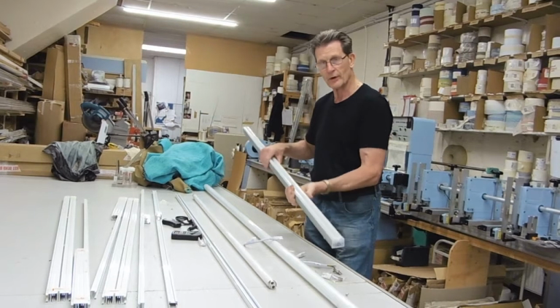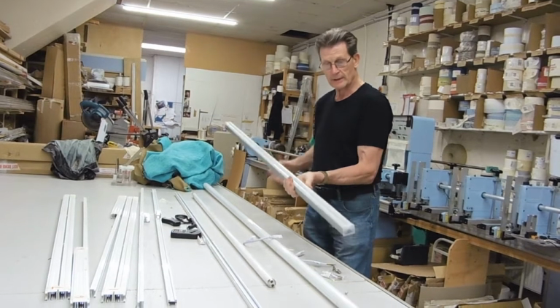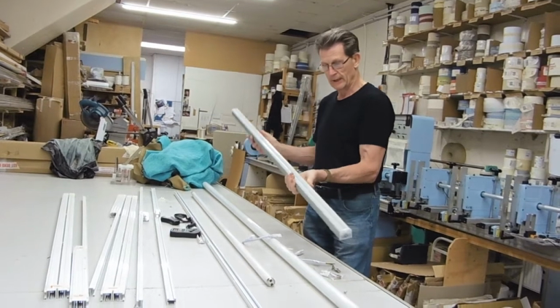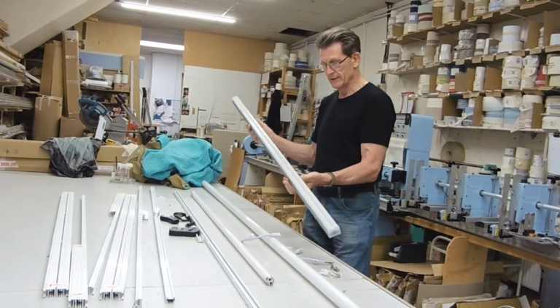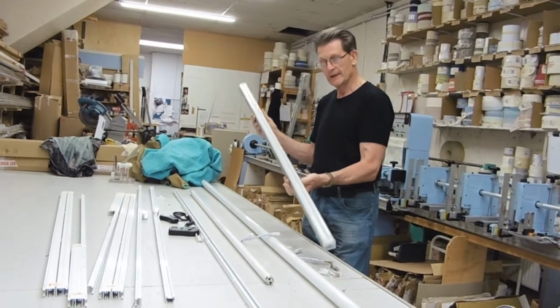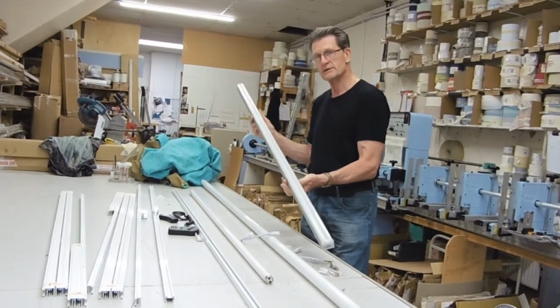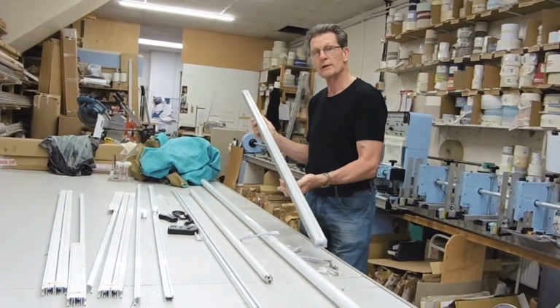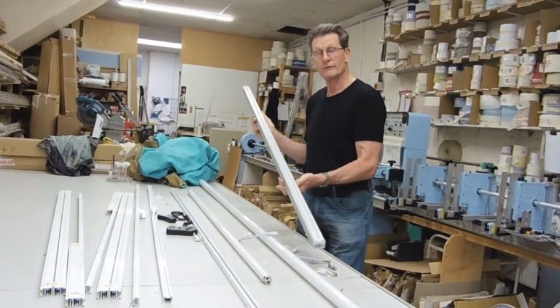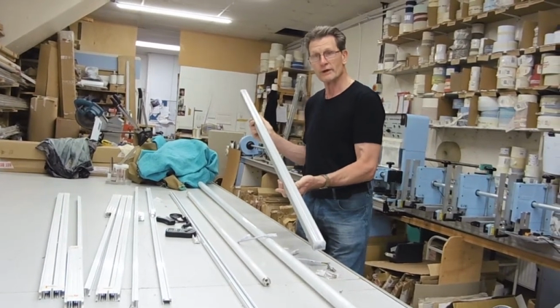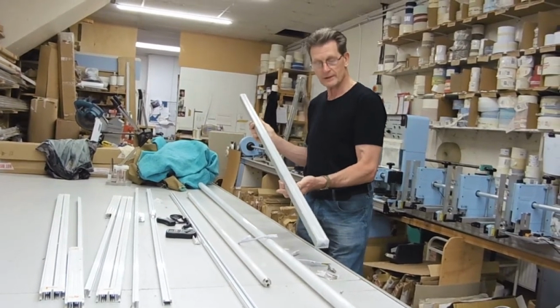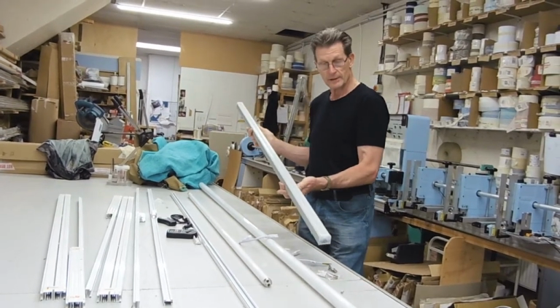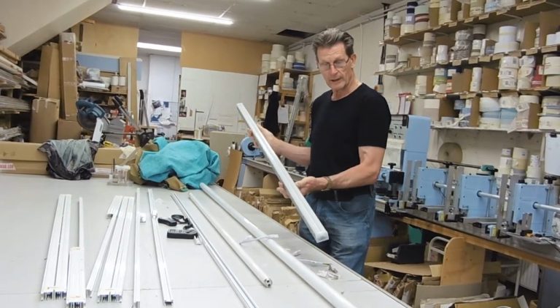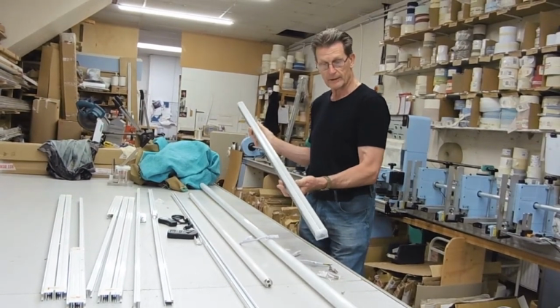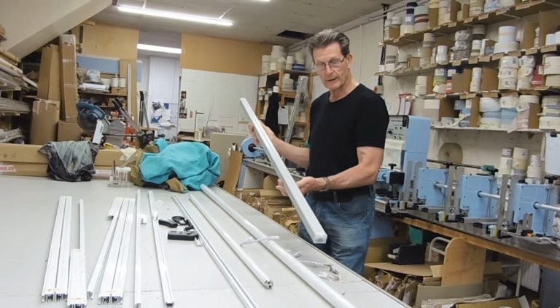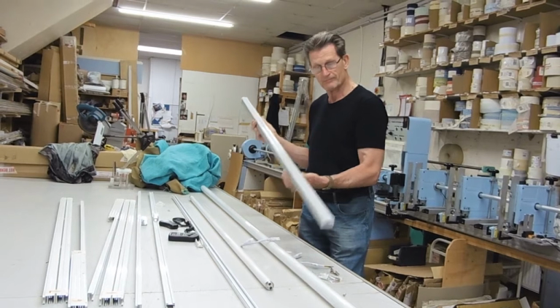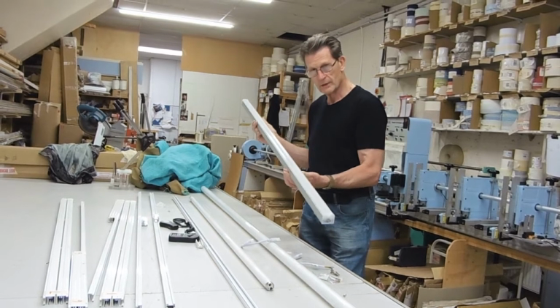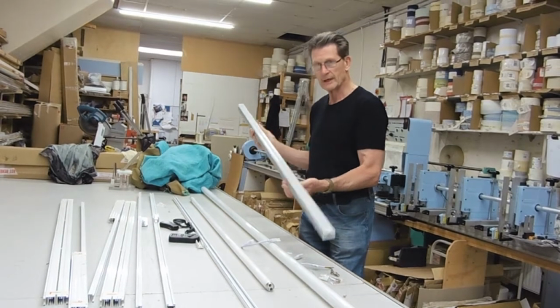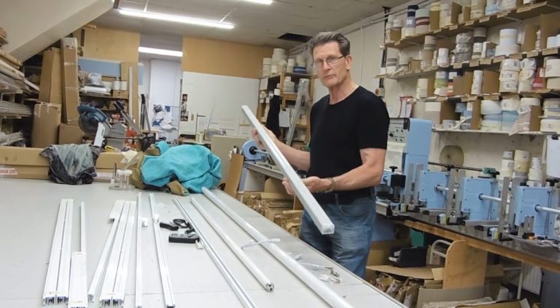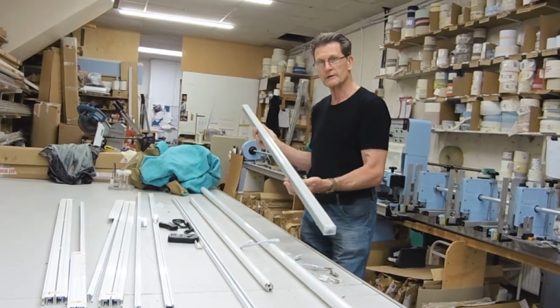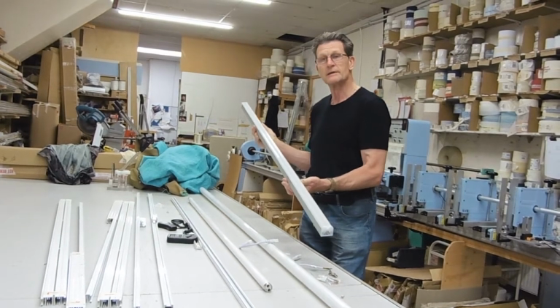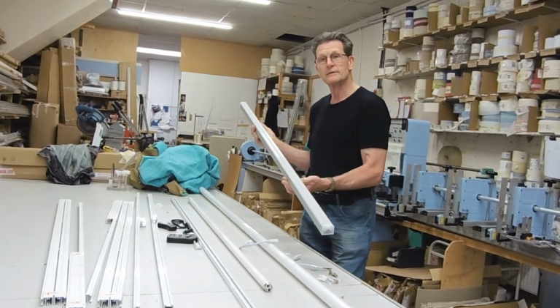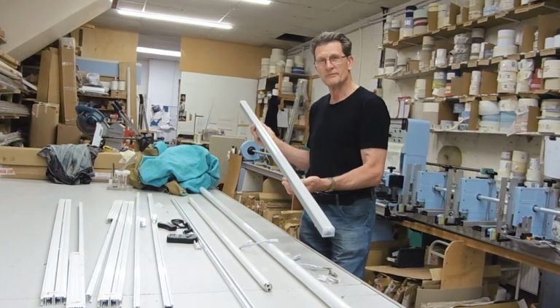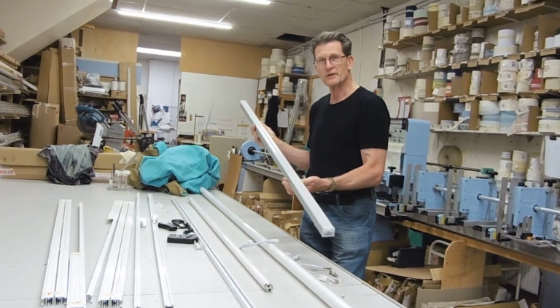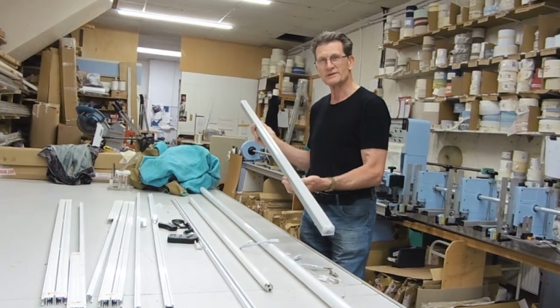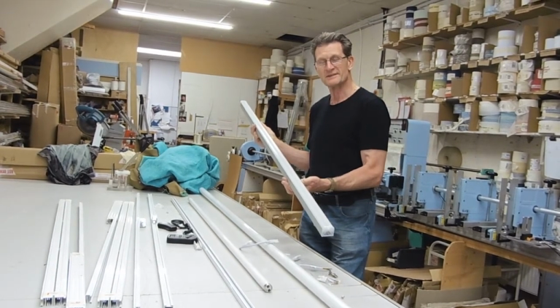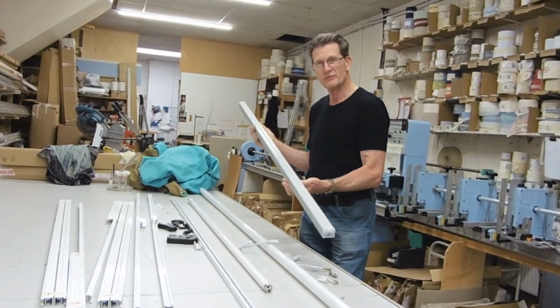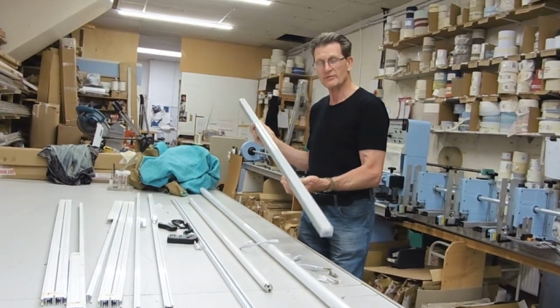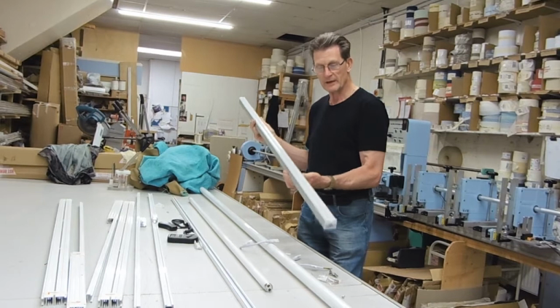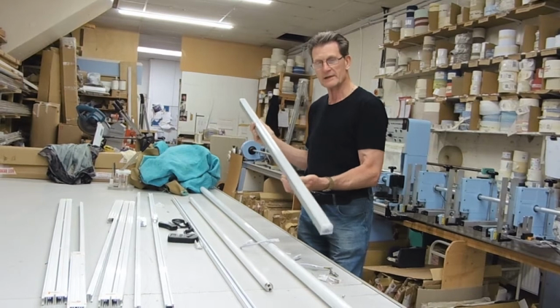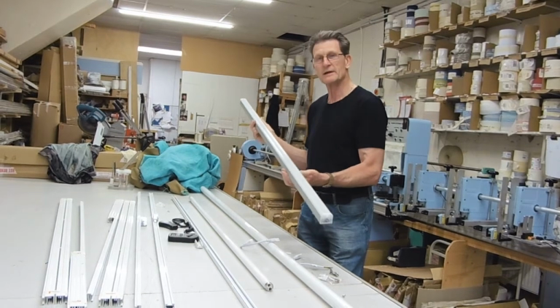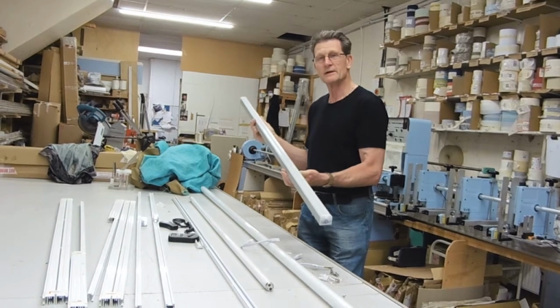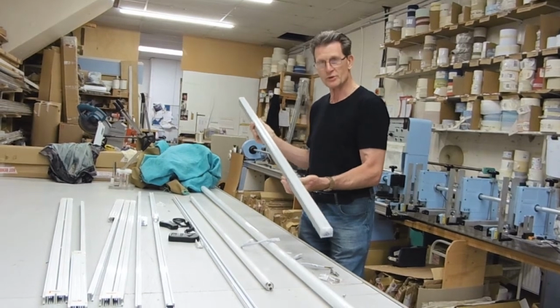Just plug in — no need to take it apart, nothing to go wrong. These are guaranteed for three years. Excellent product — thank you for watching T5 LED tubes.